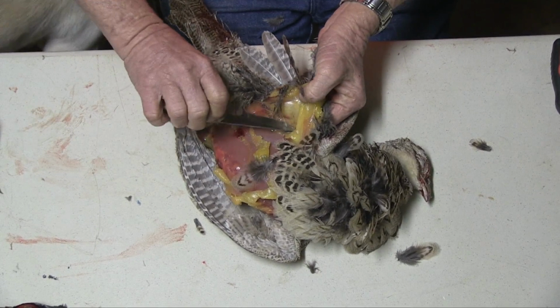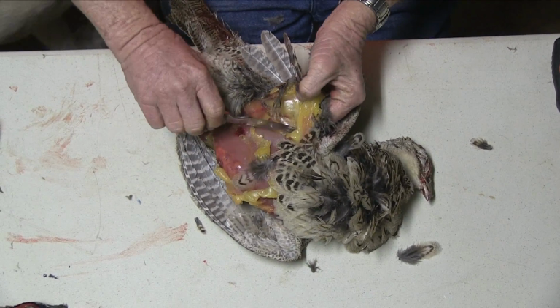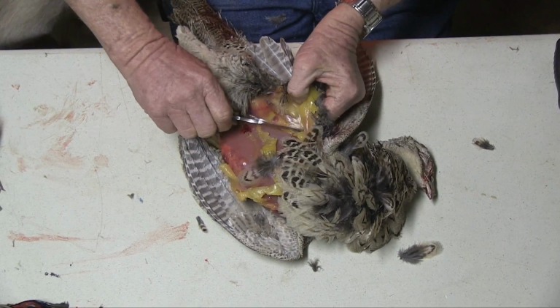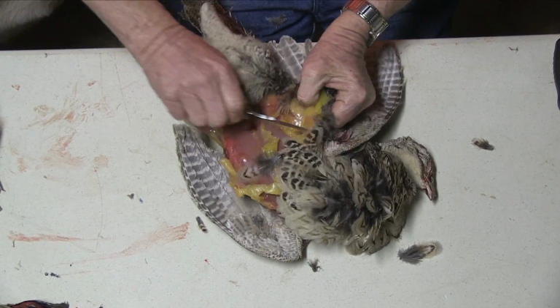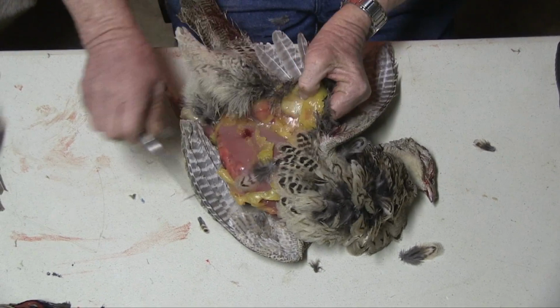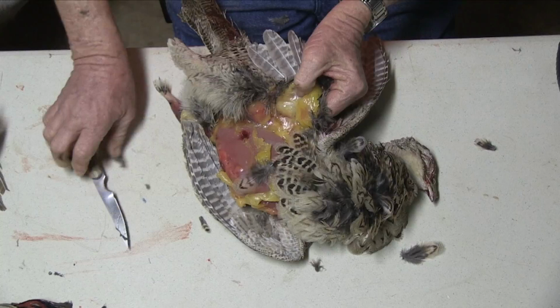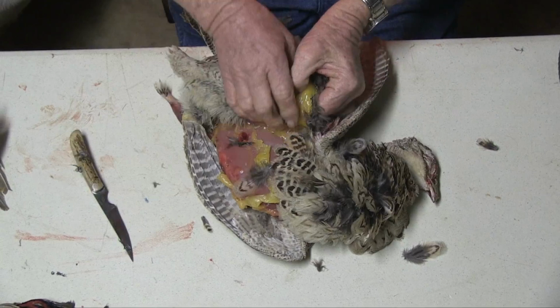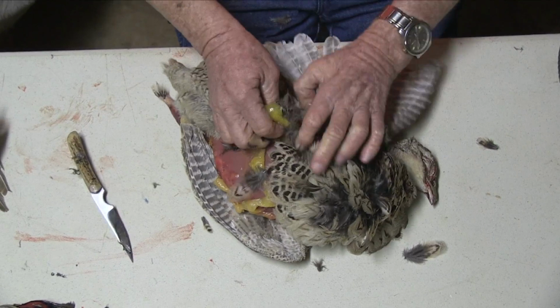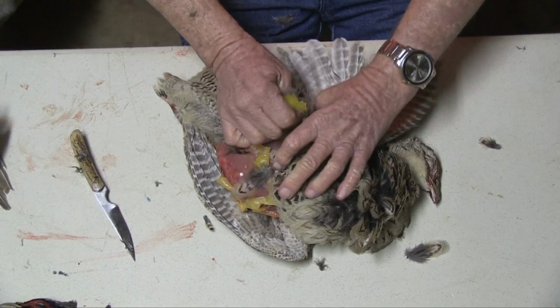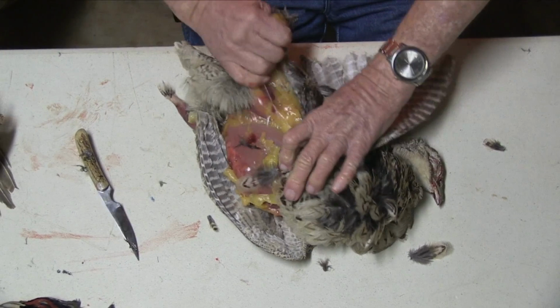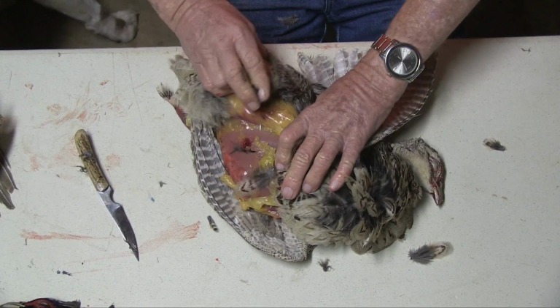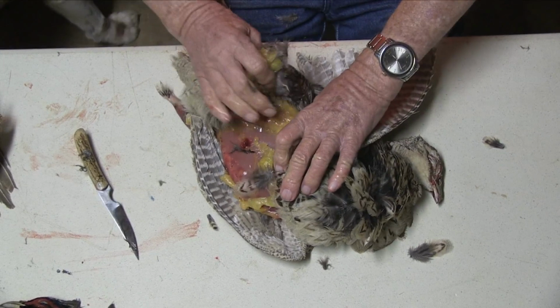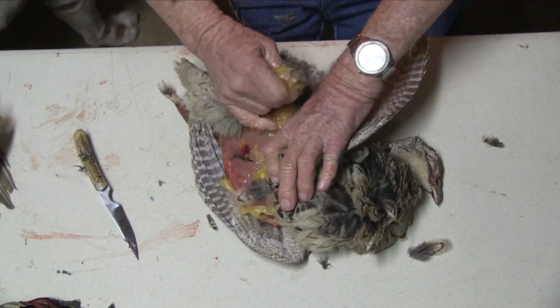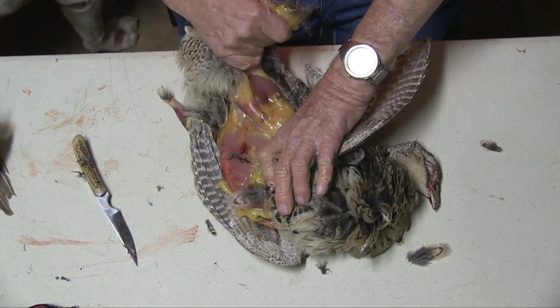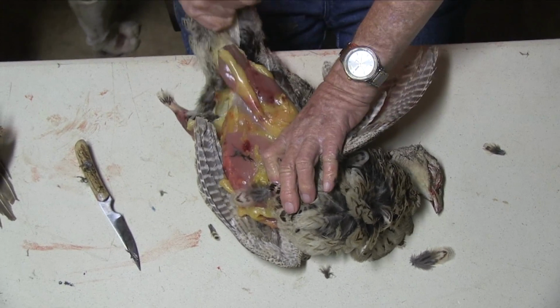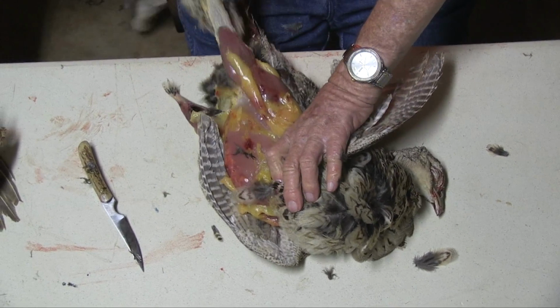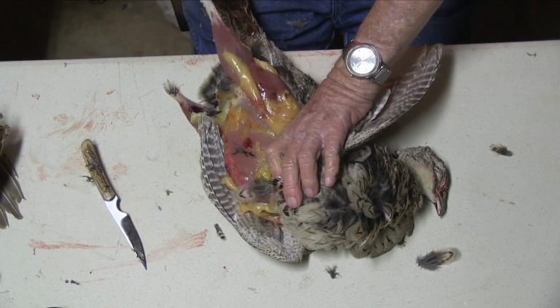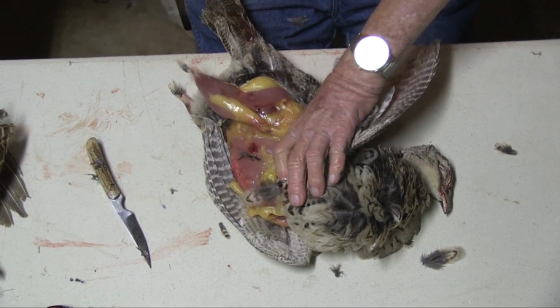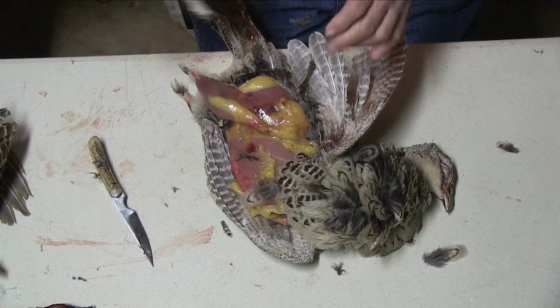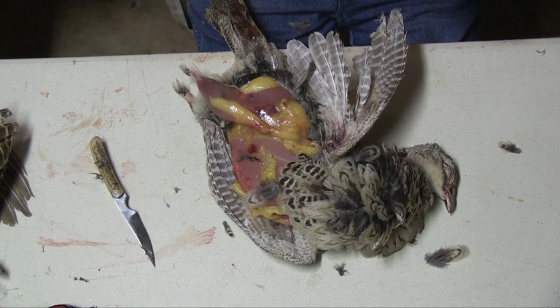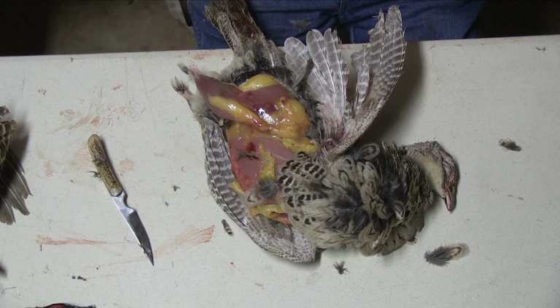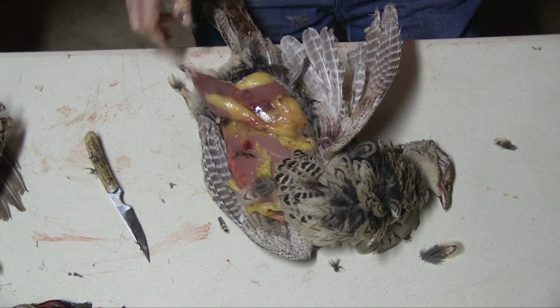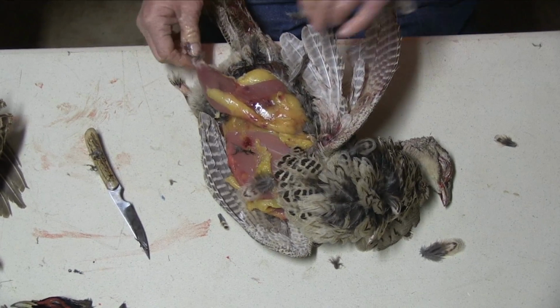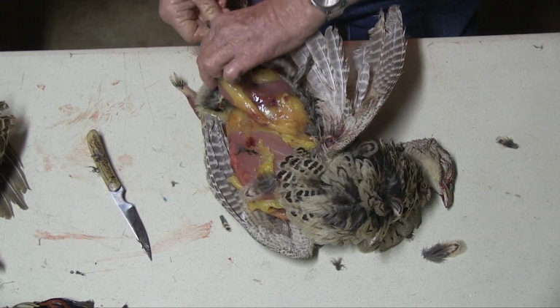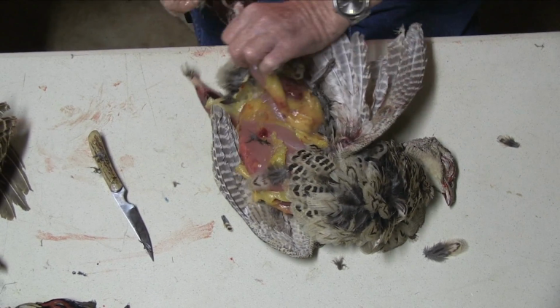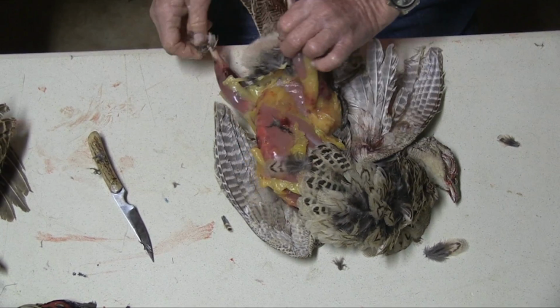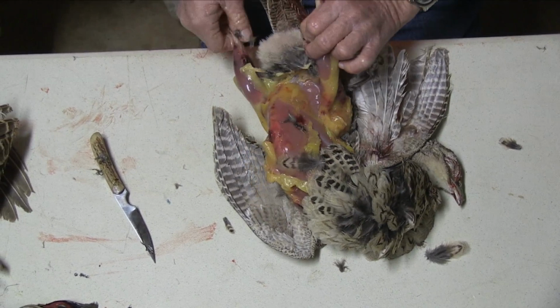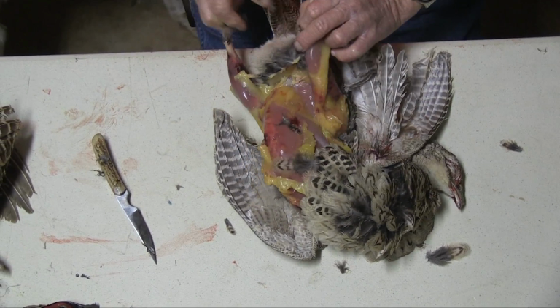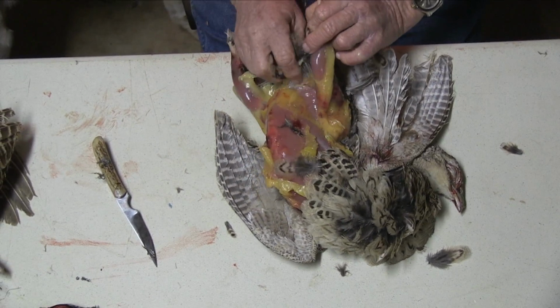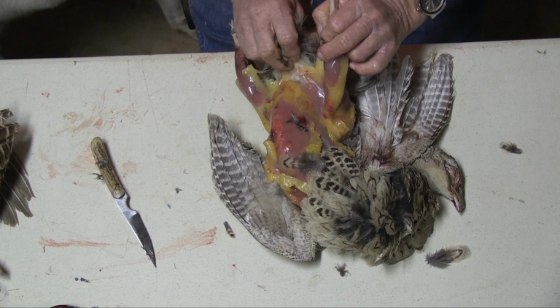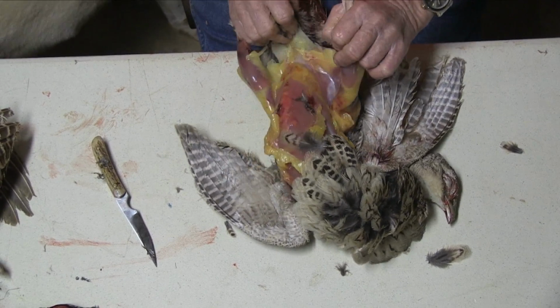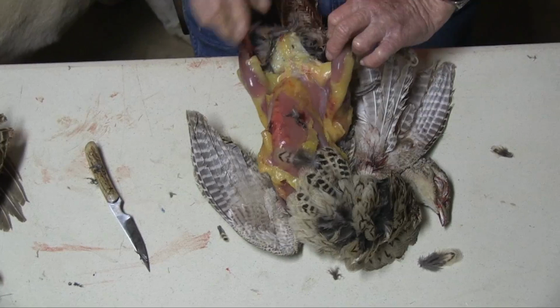By the way, these are real fat hens. They have been eating well. Now when you've removed the bottom part of the leg, the whole skin pulls right off real easily.